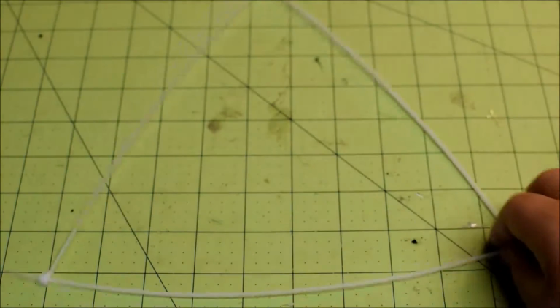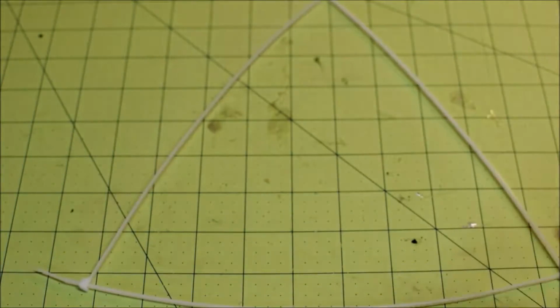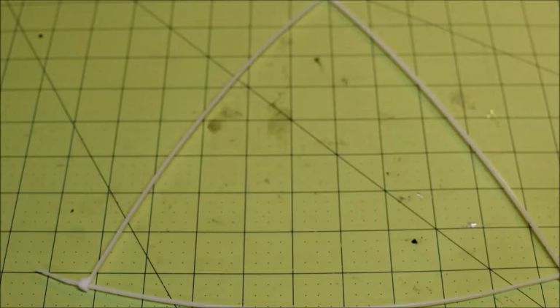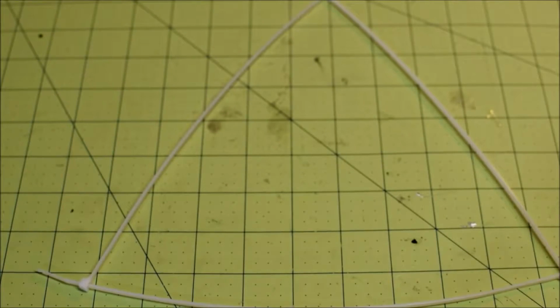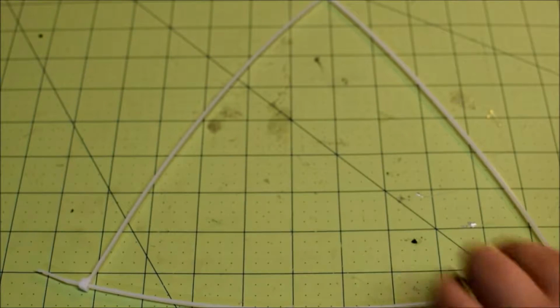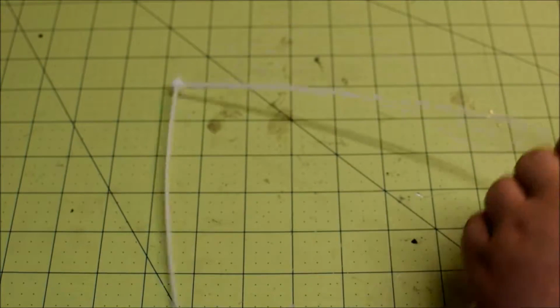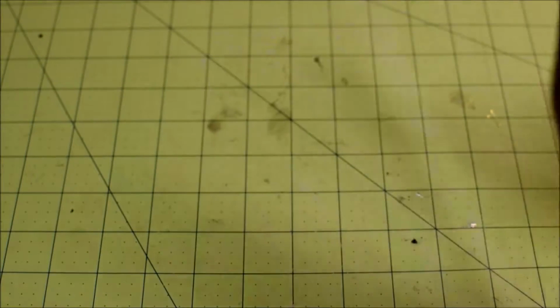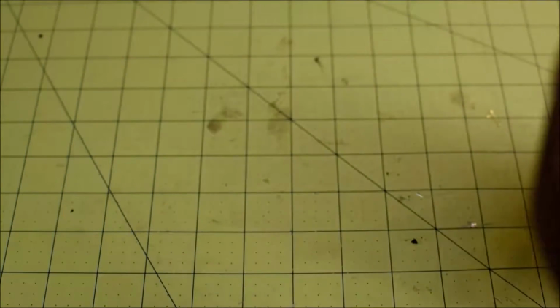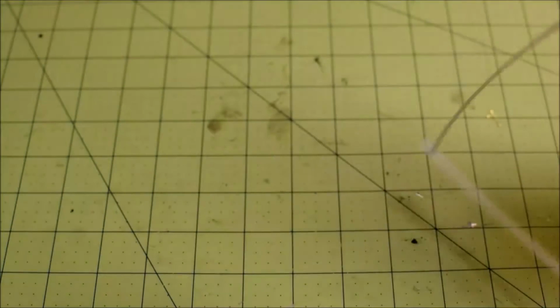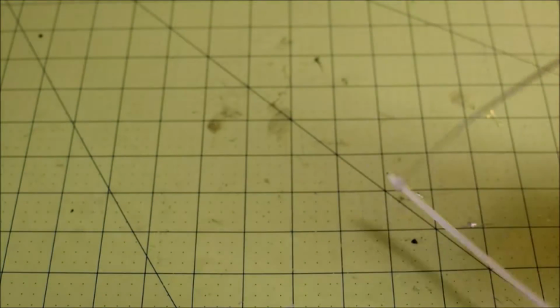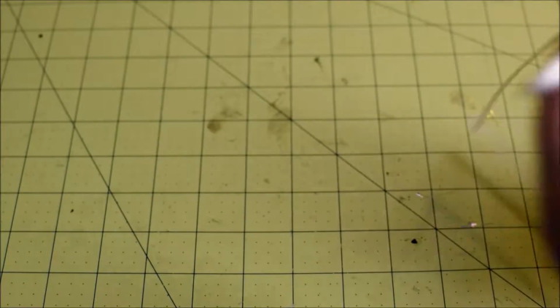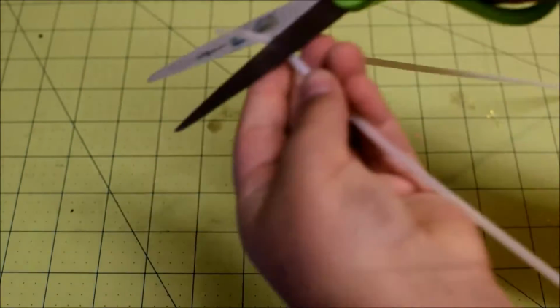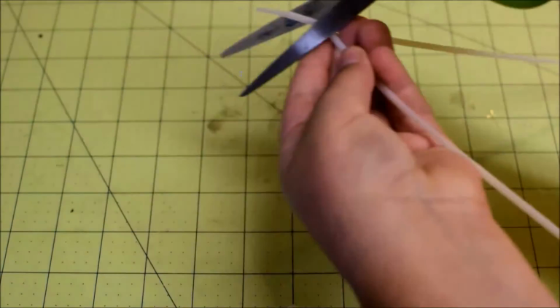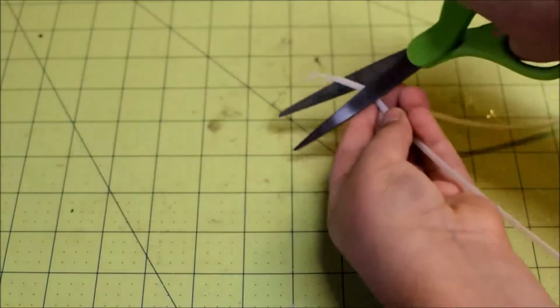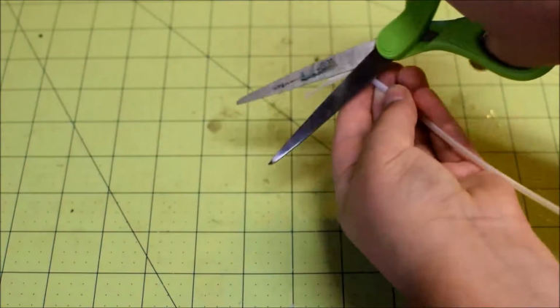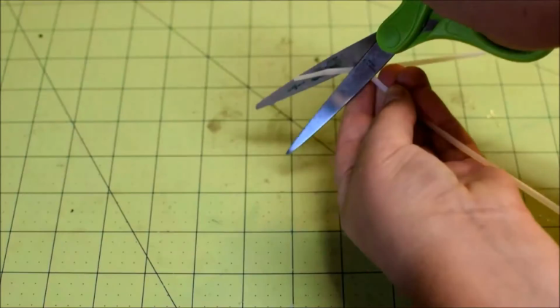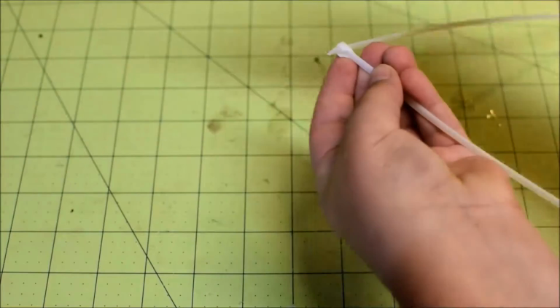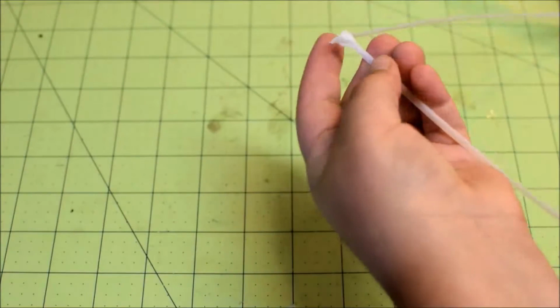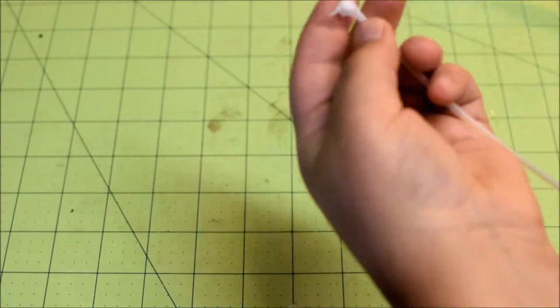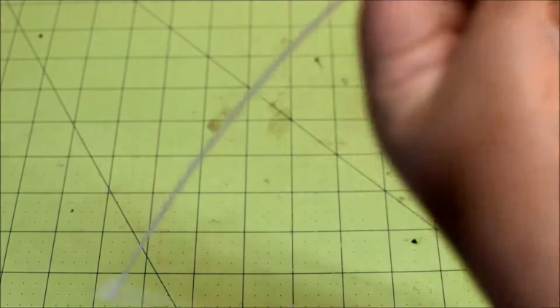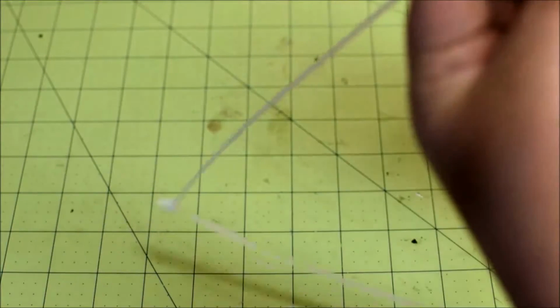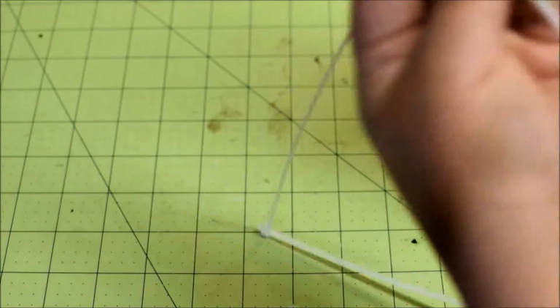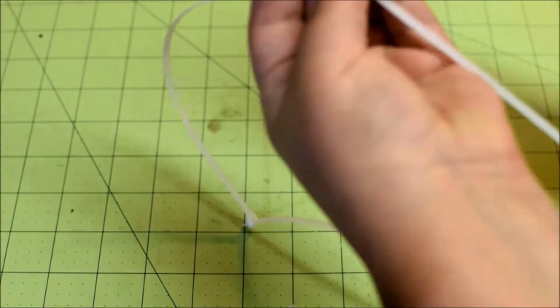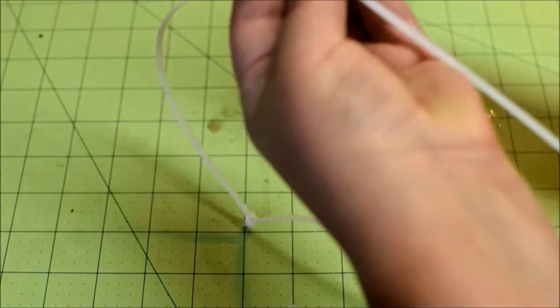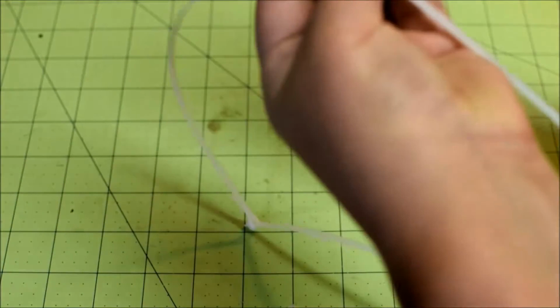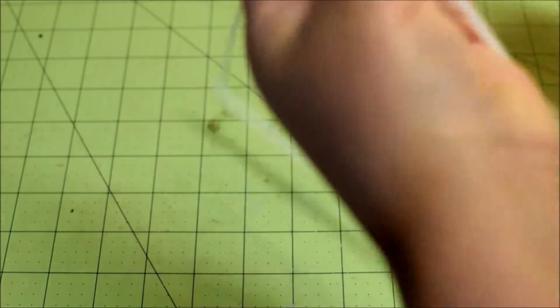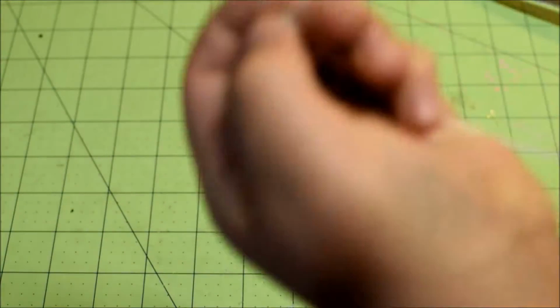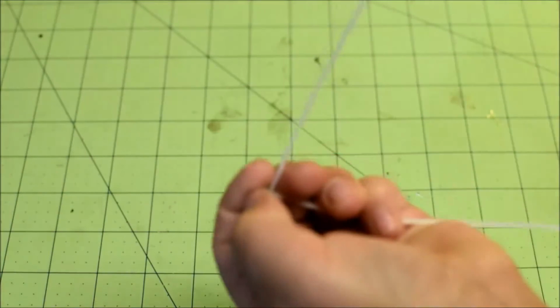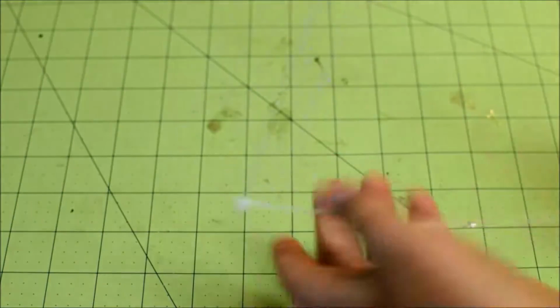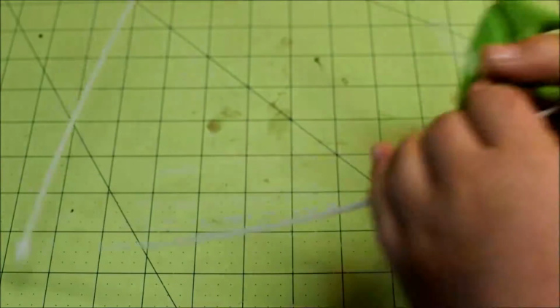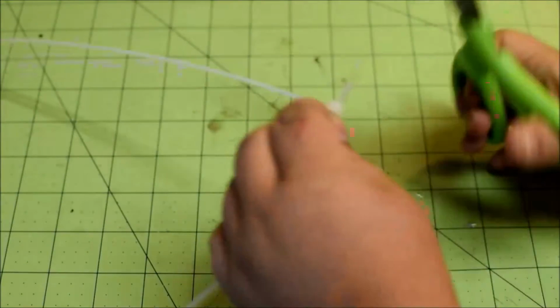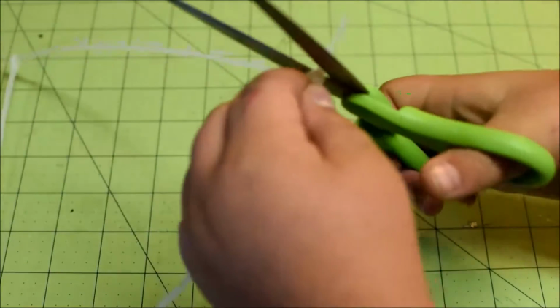And just cut this one too. That is how you make your super simple, super cheap air gates.